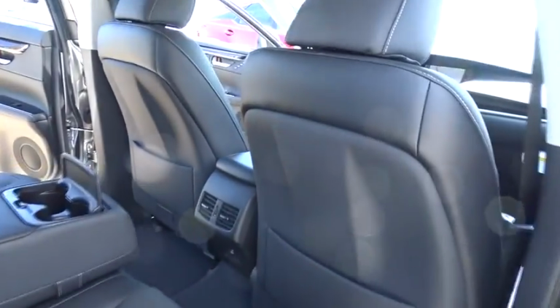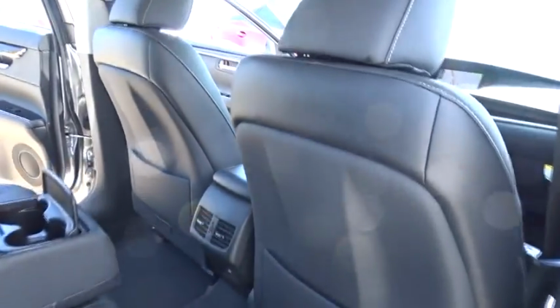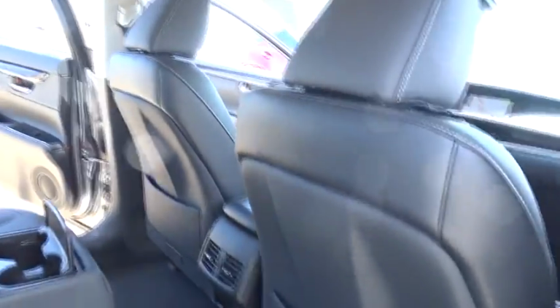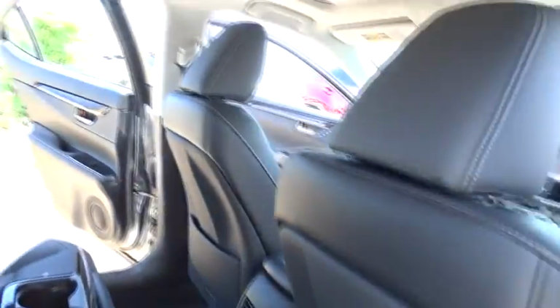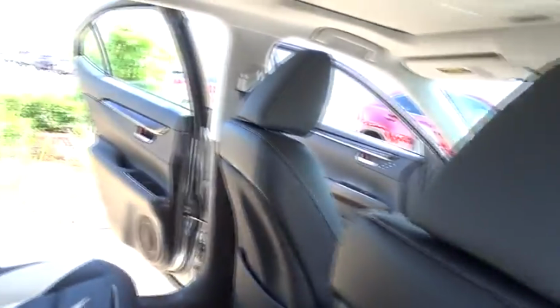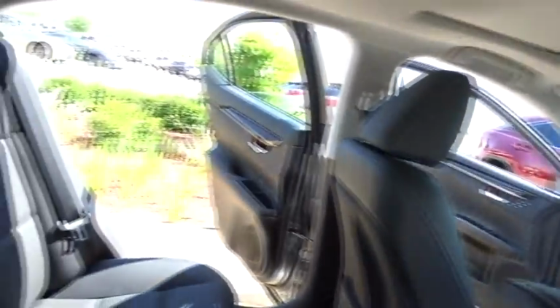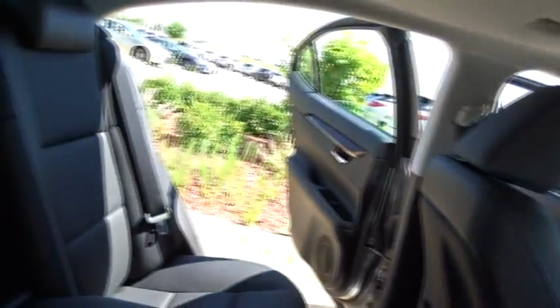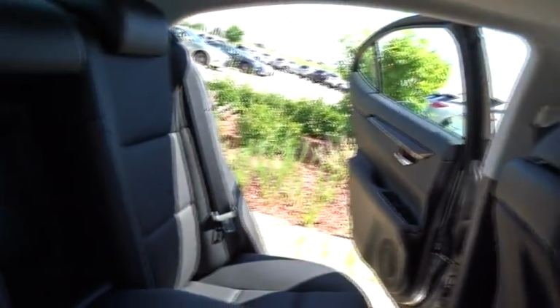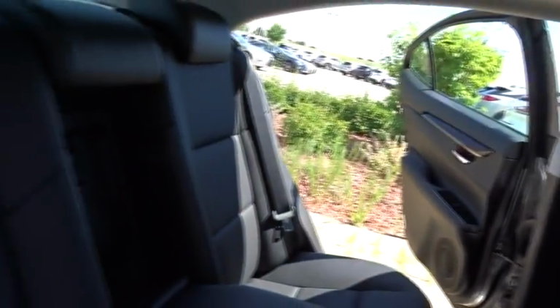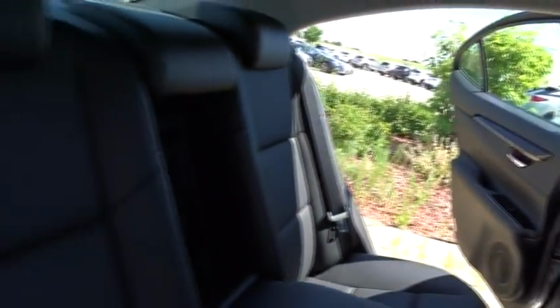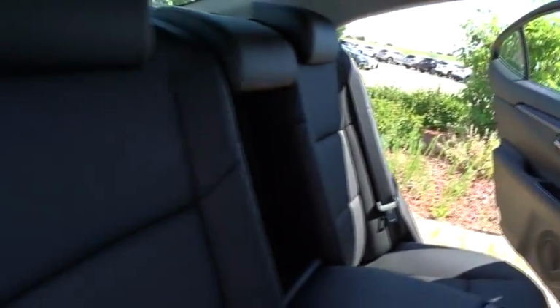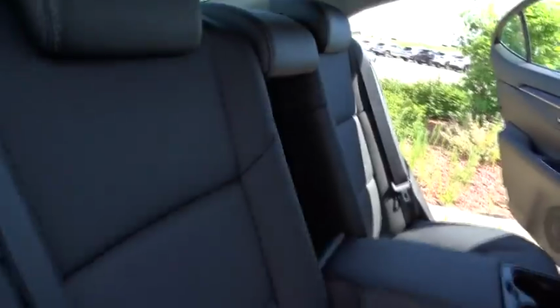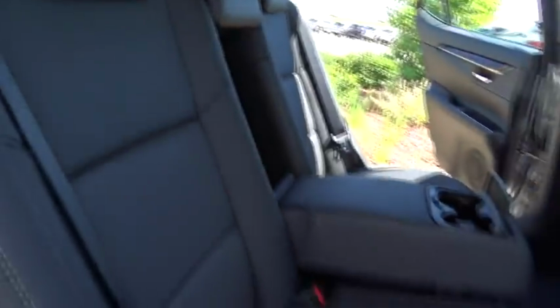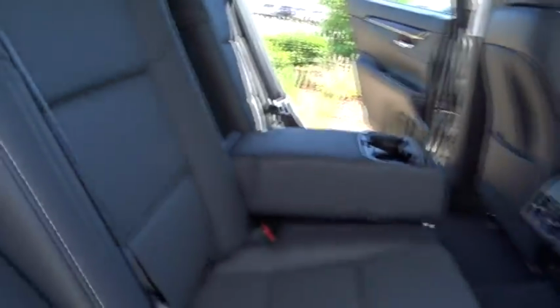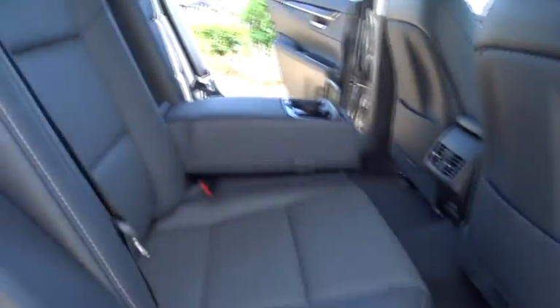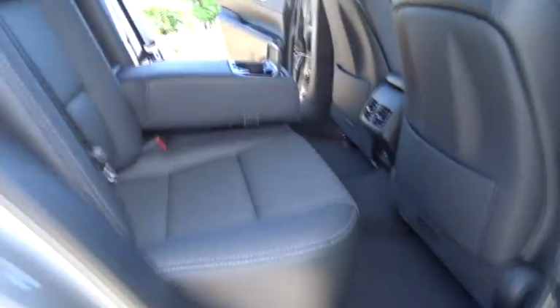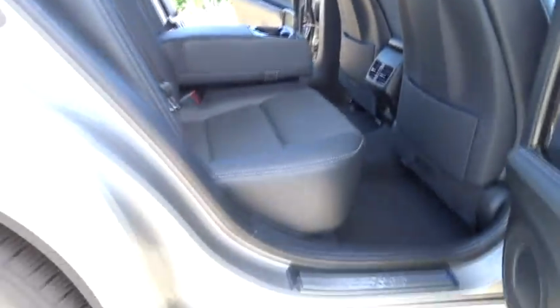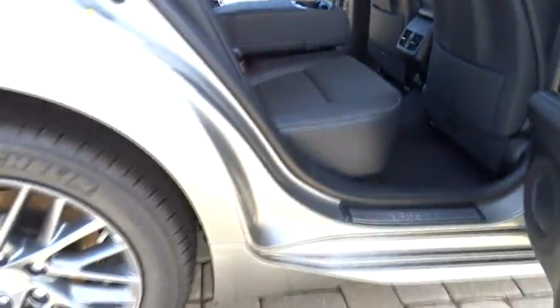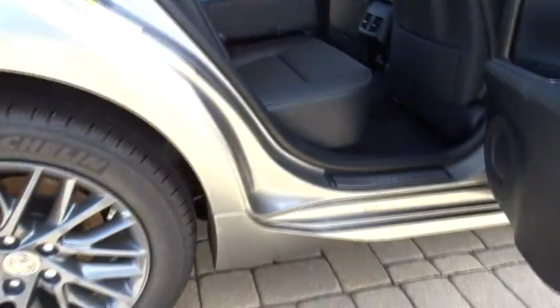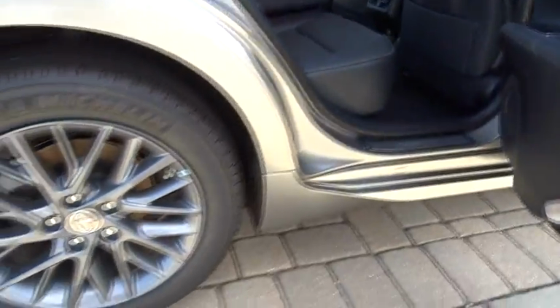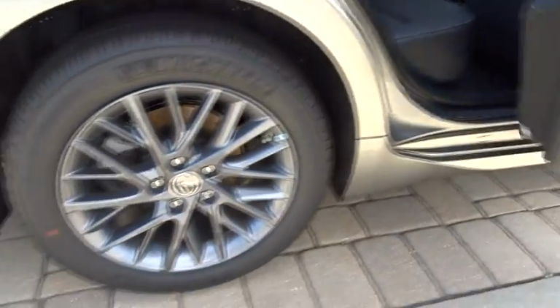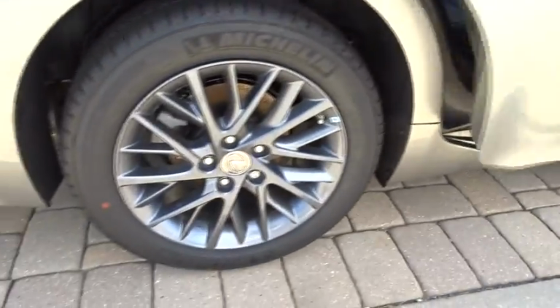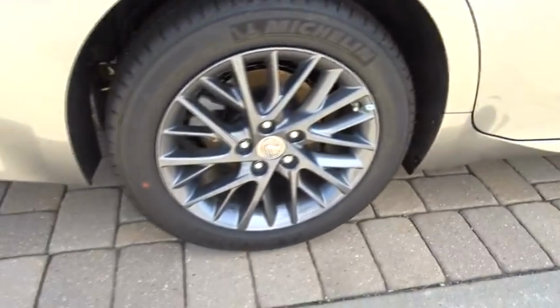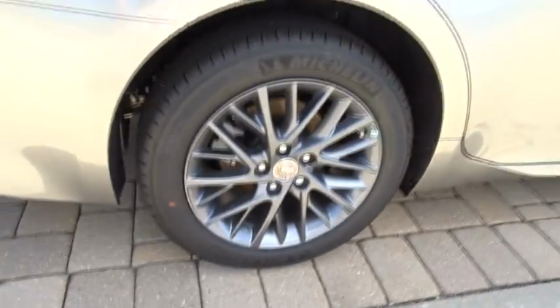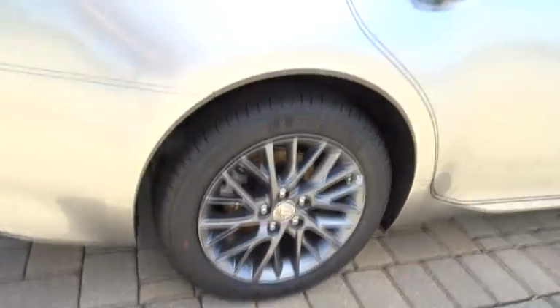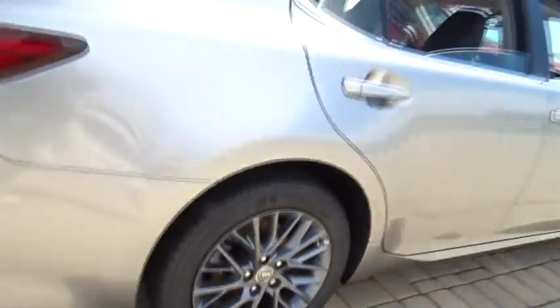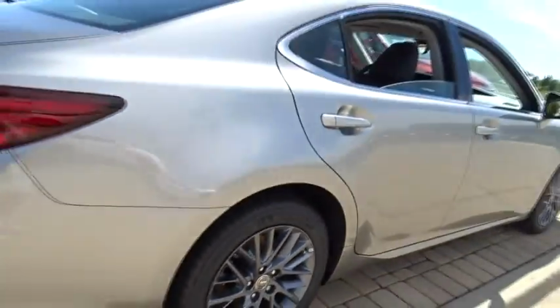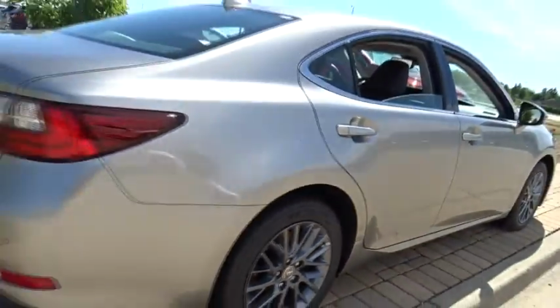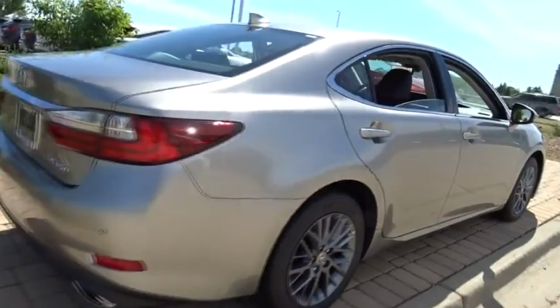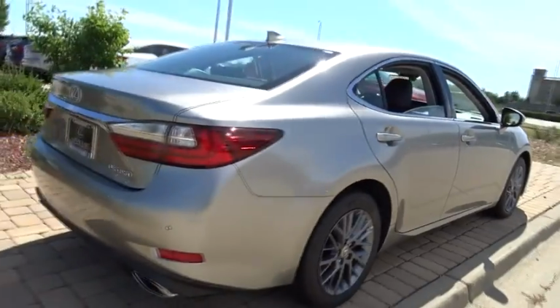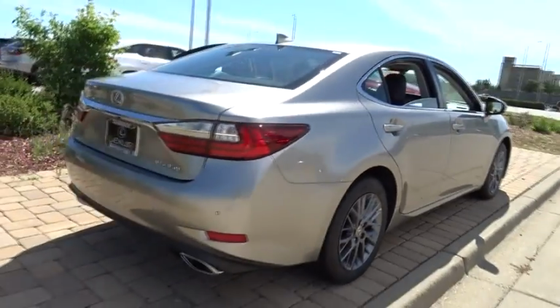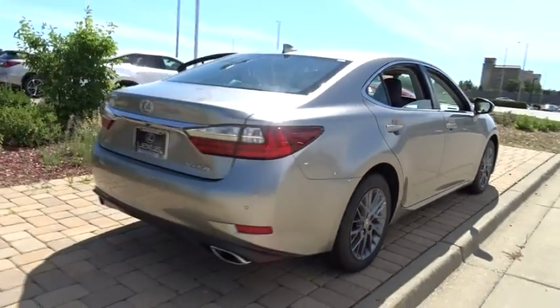Adjustable steering wheel, auto dimming rear view mirror, keyless start, floor mats, cruise control, aluminum wheels, four-wheel disc brakes, universal garage door opener.